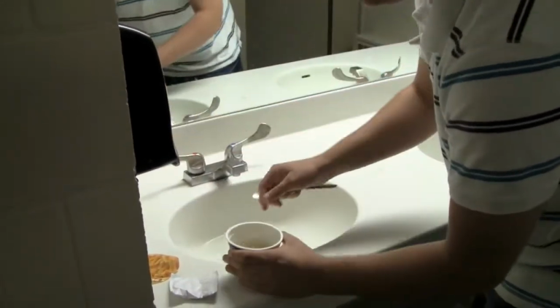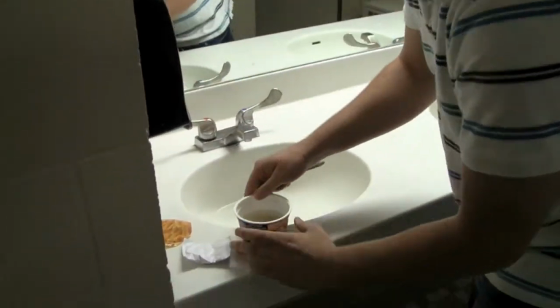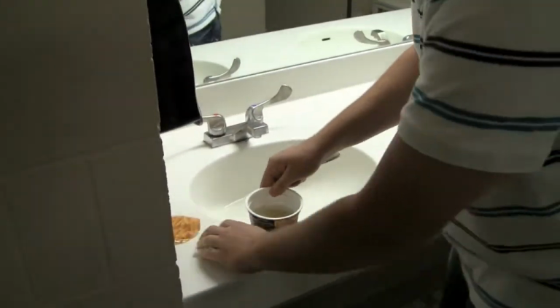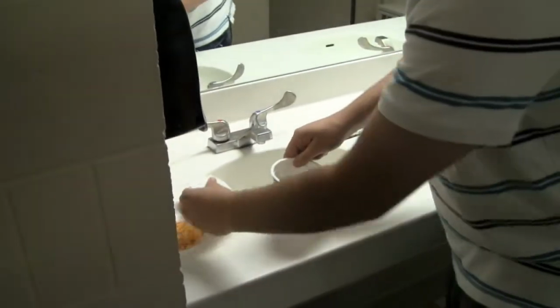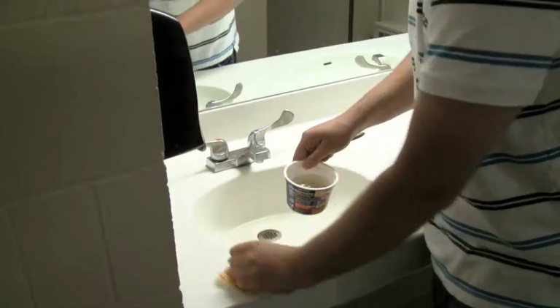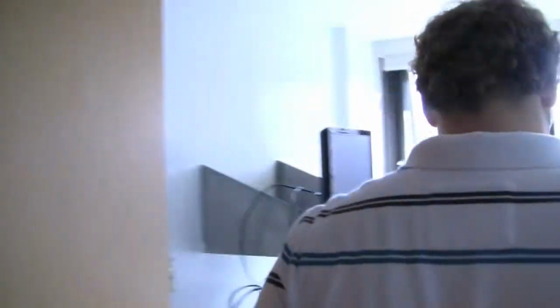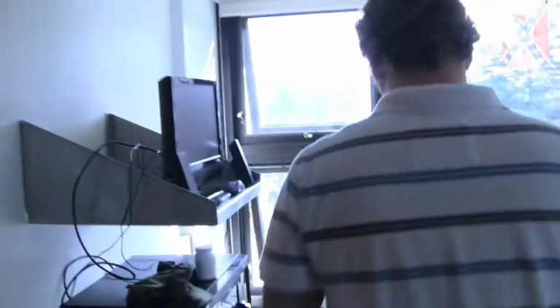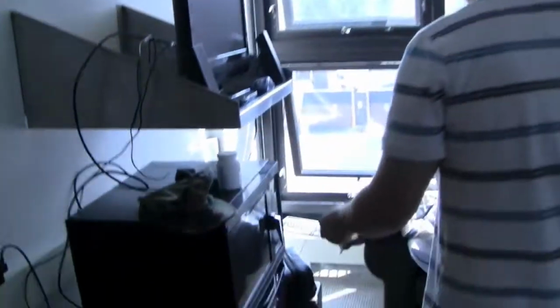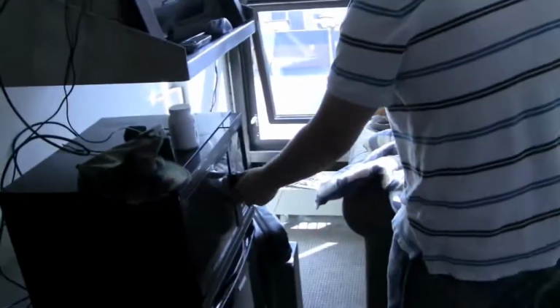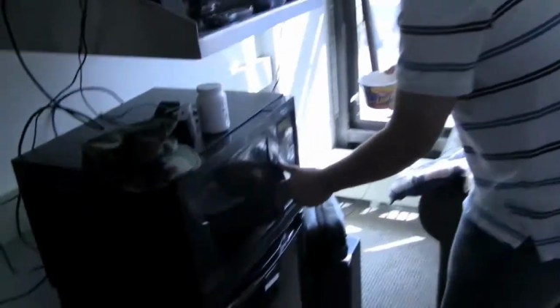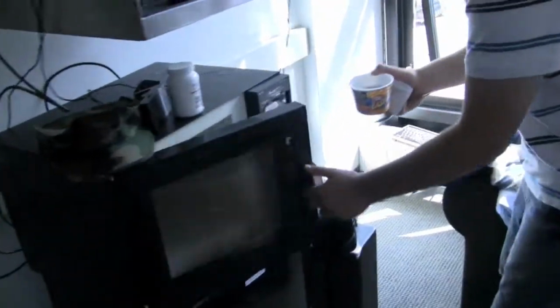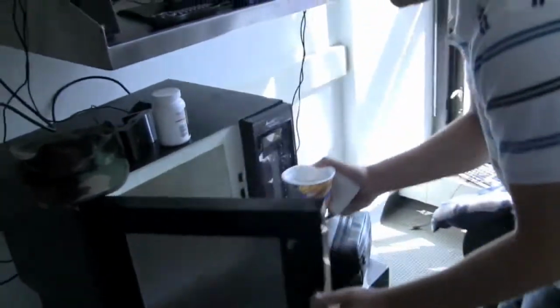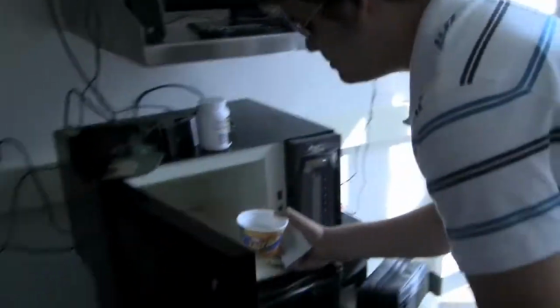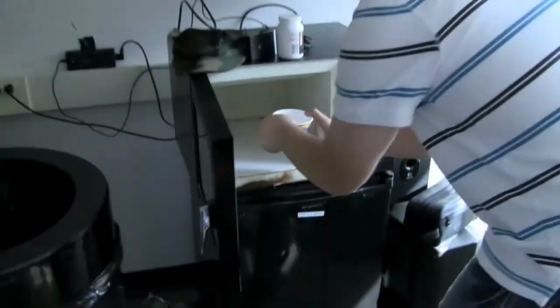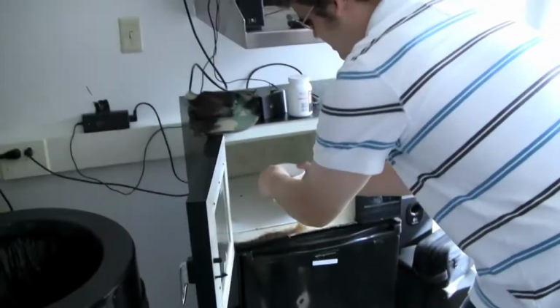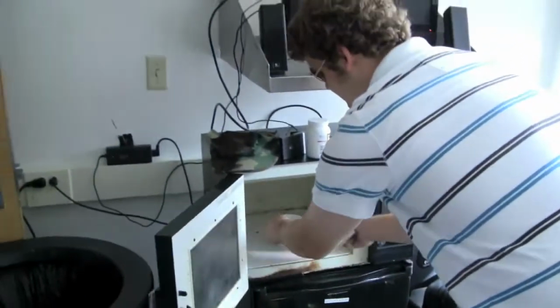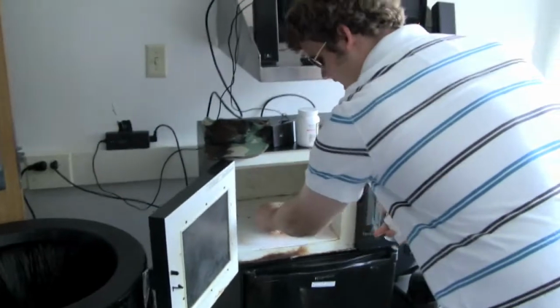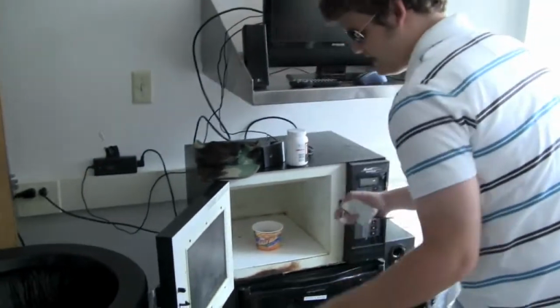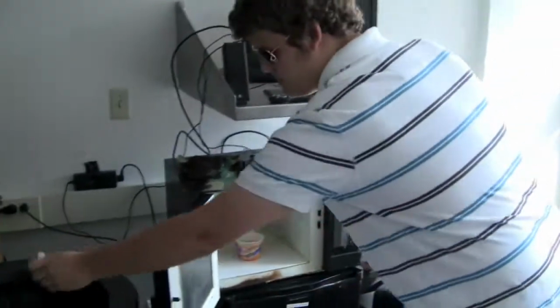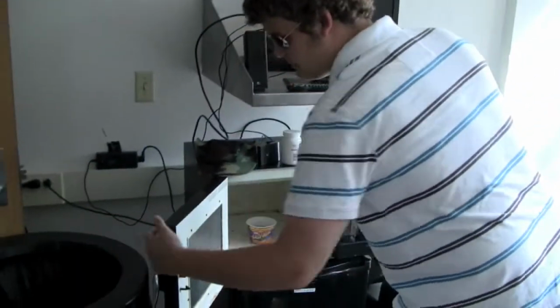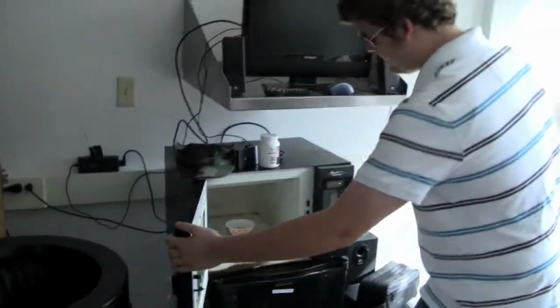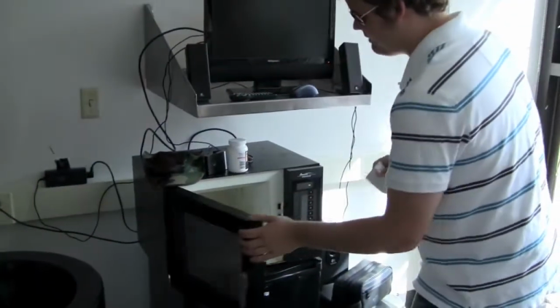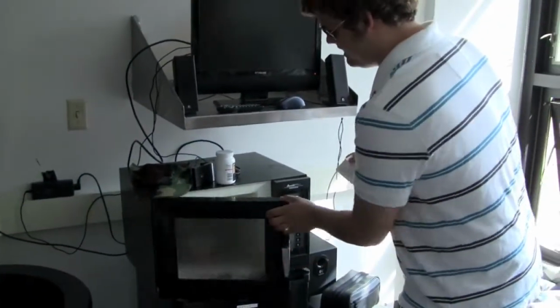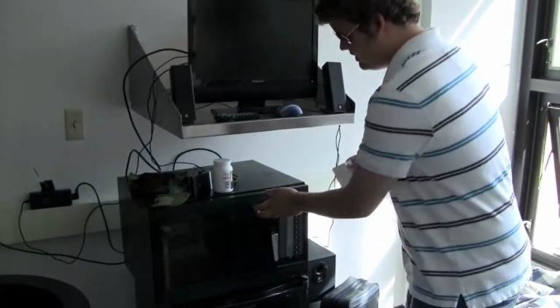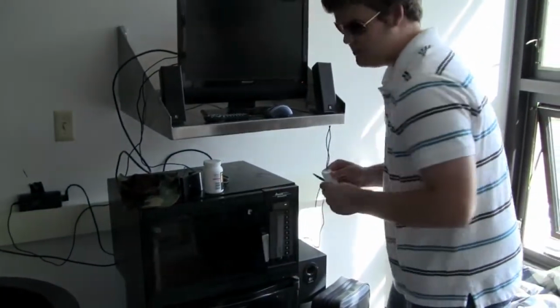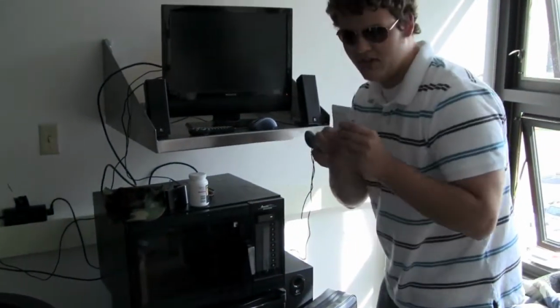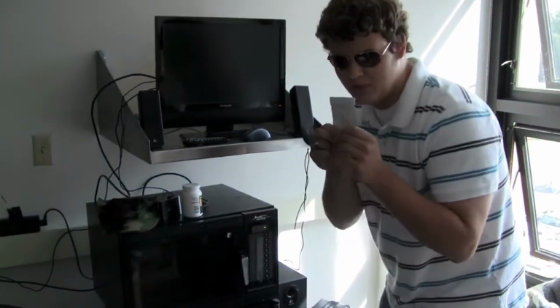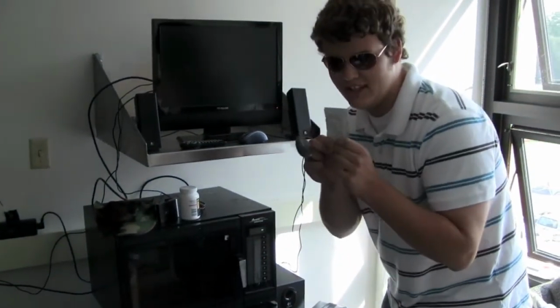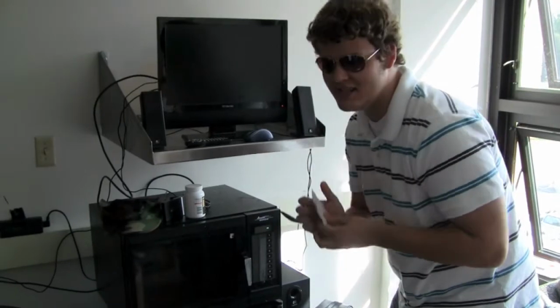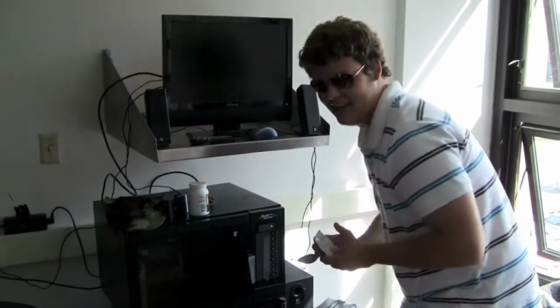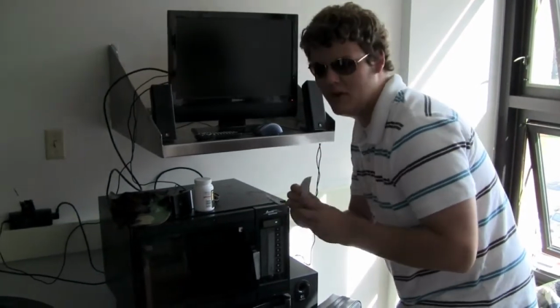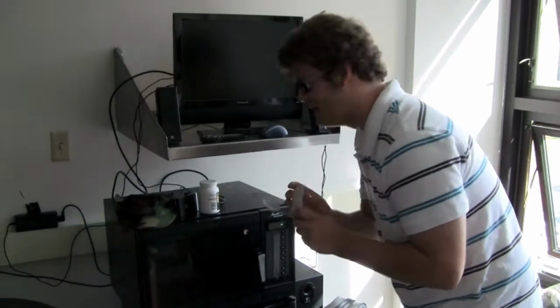Then you go to the microwave. You put it in the microwave — as it says, you put it in for three and a half minutes. Make sure not to put in the cheese packet — it will burn.